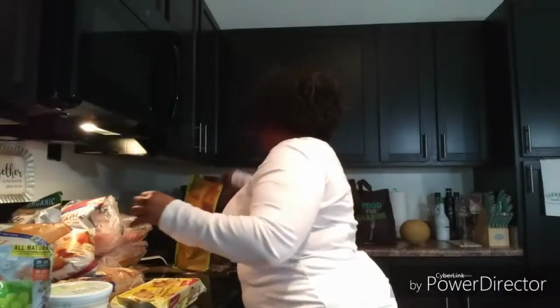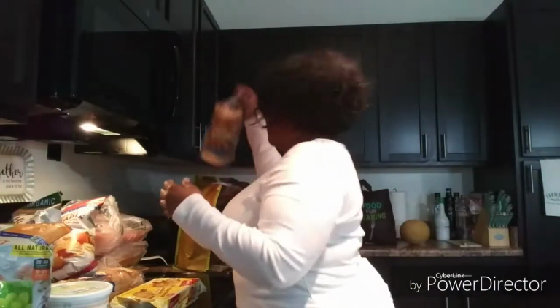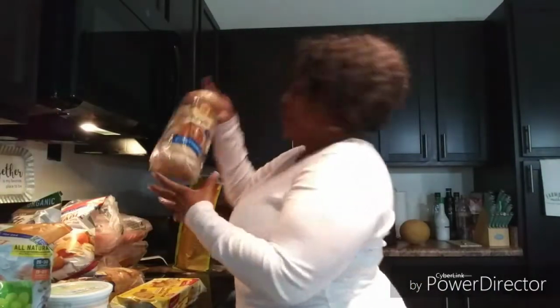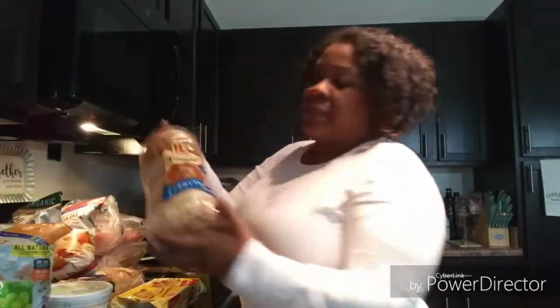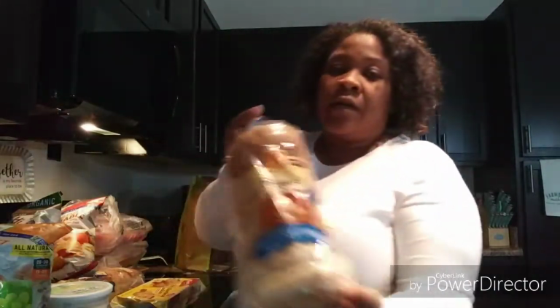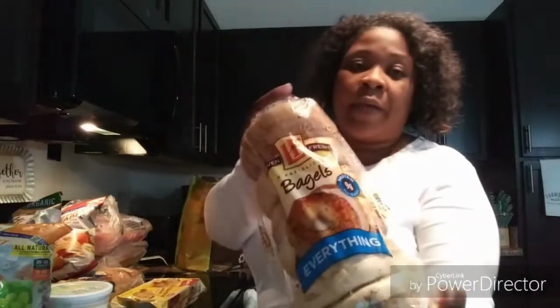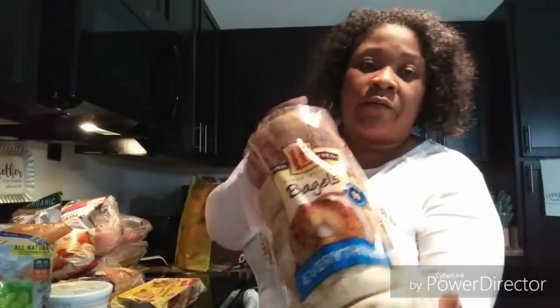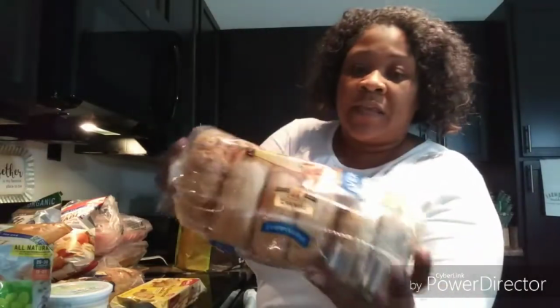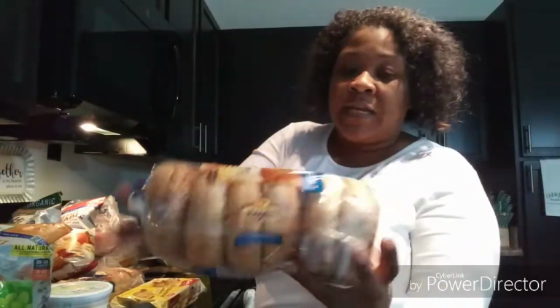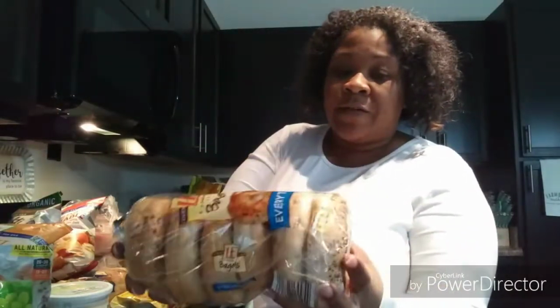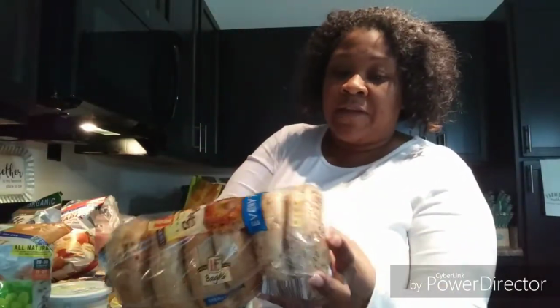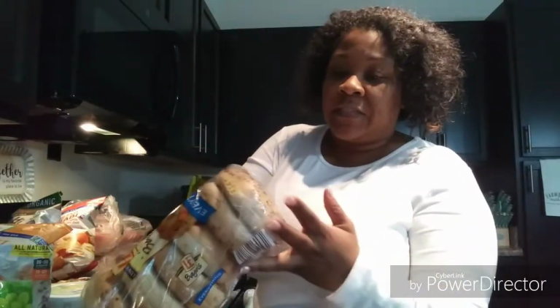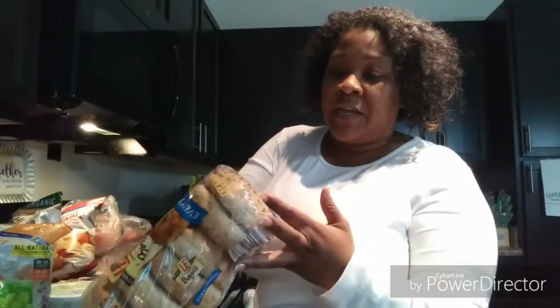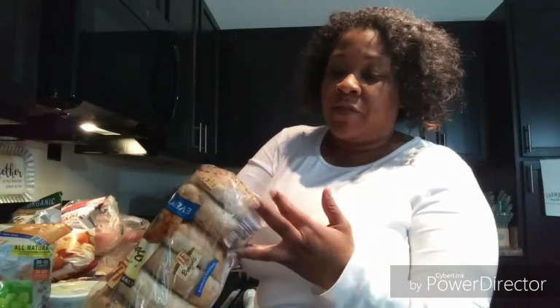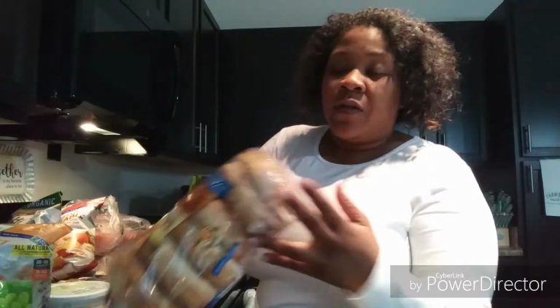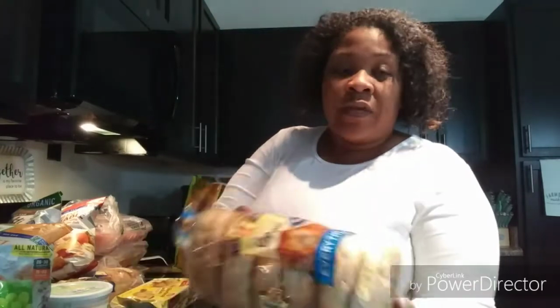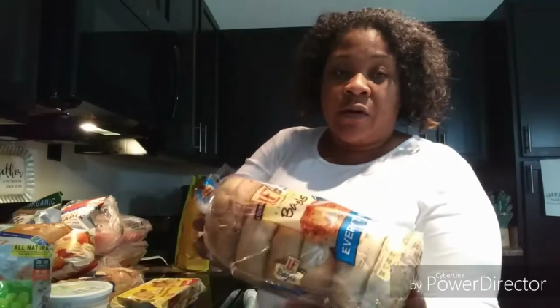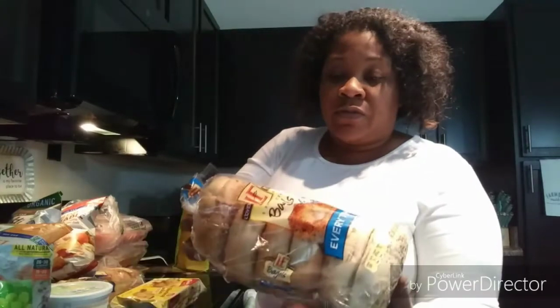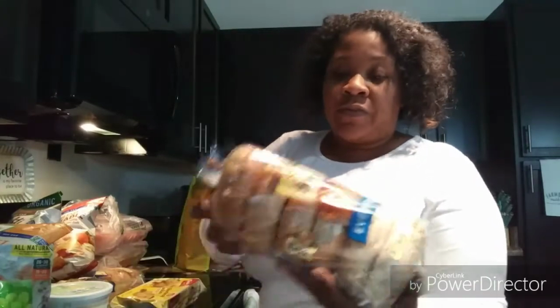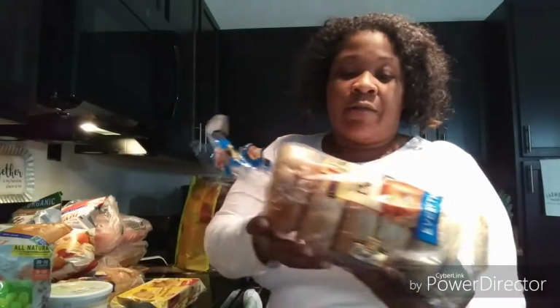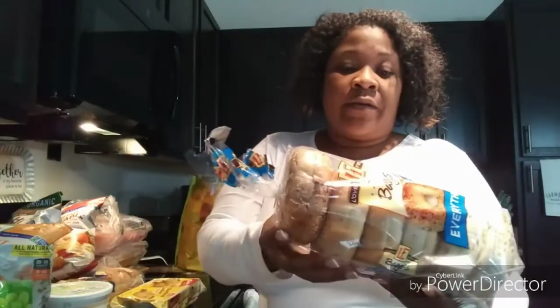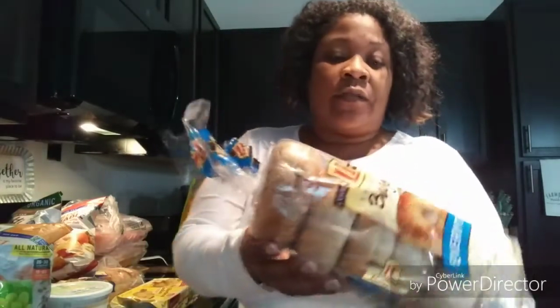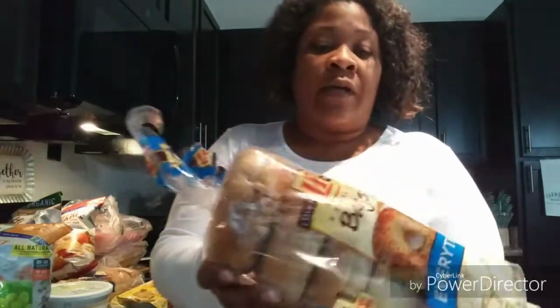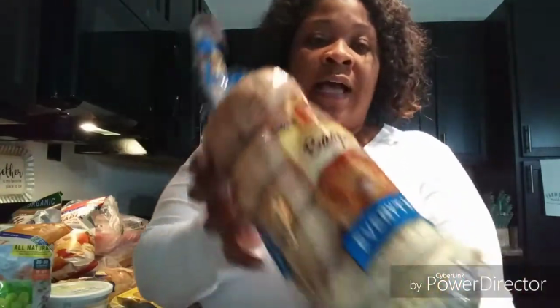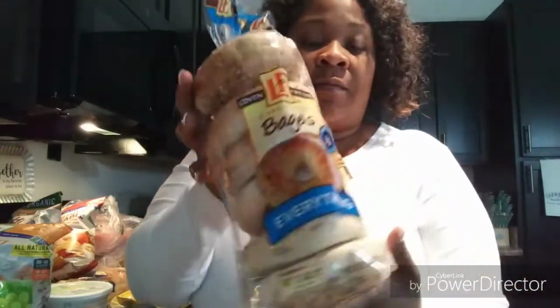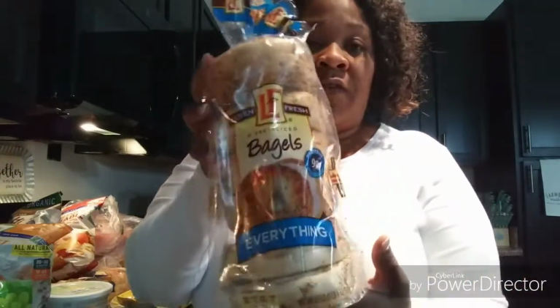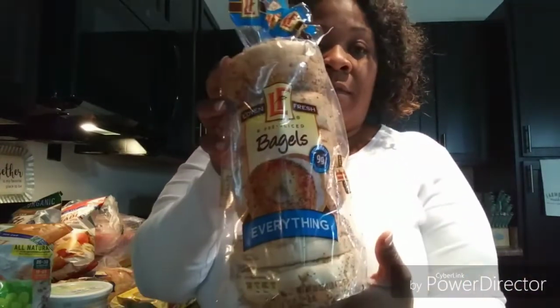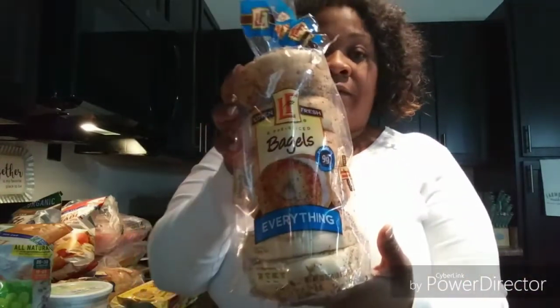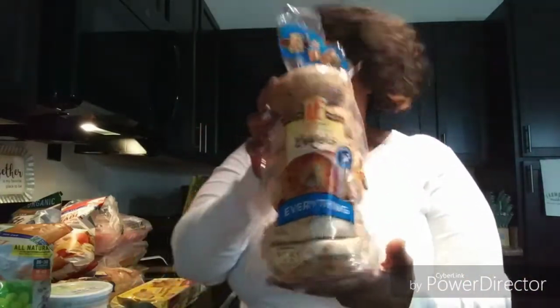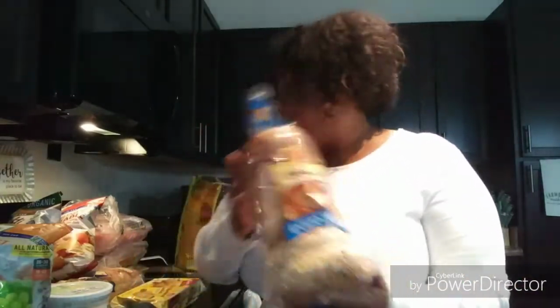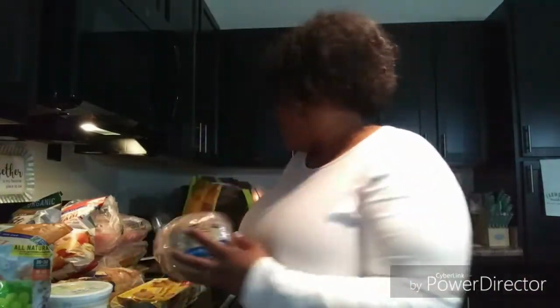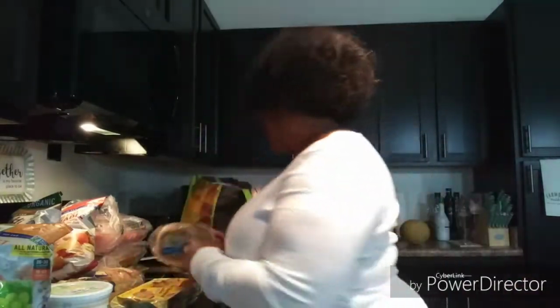I also got some everything bagels. I think I need to freeze half of them because I never eat the whole bag of bagels, but I got those for breakfast.